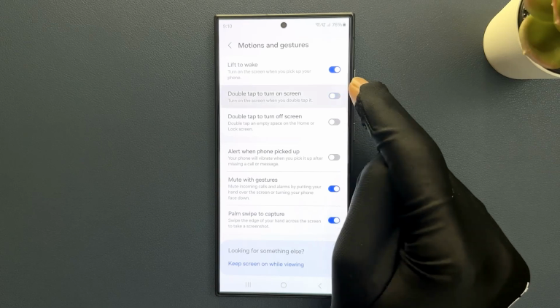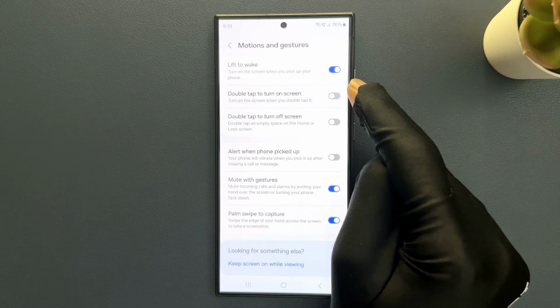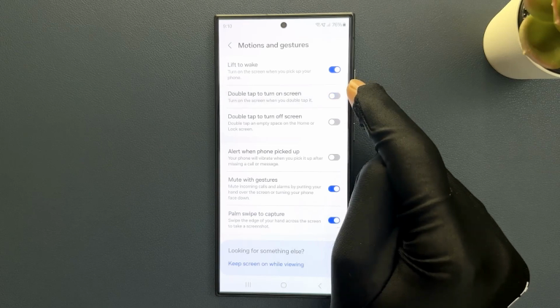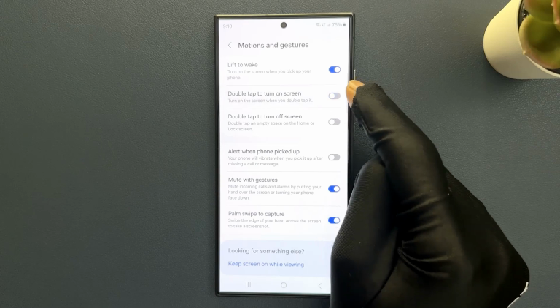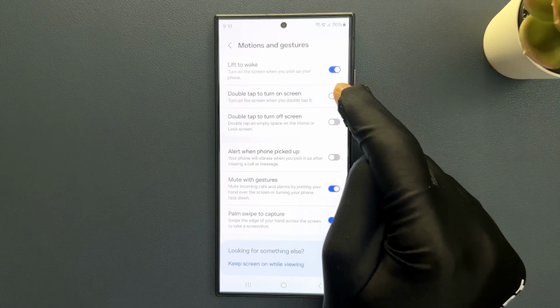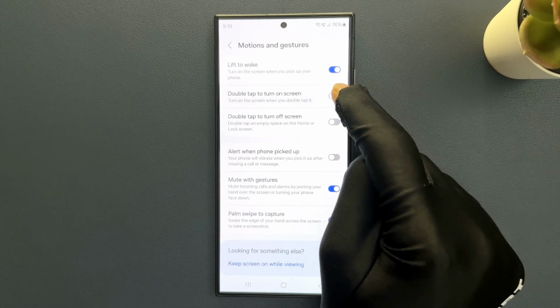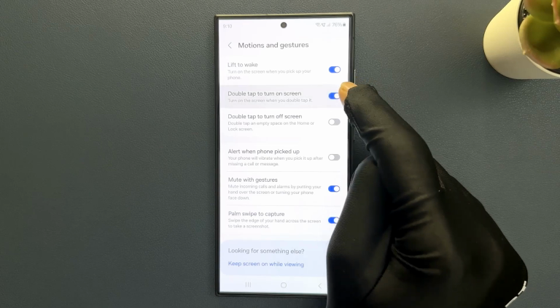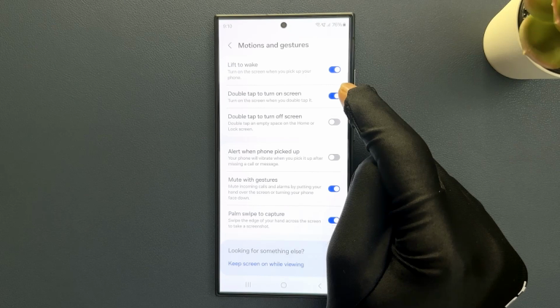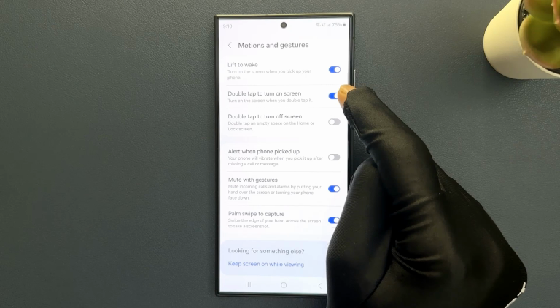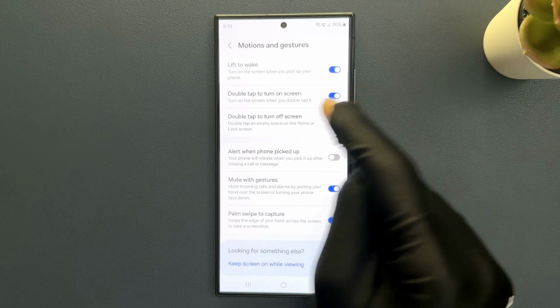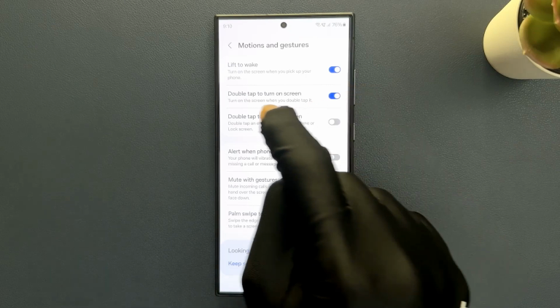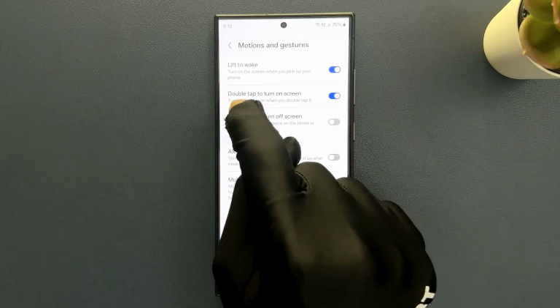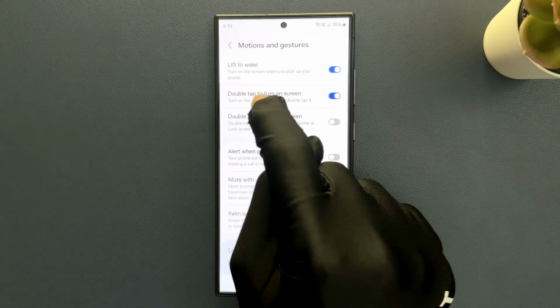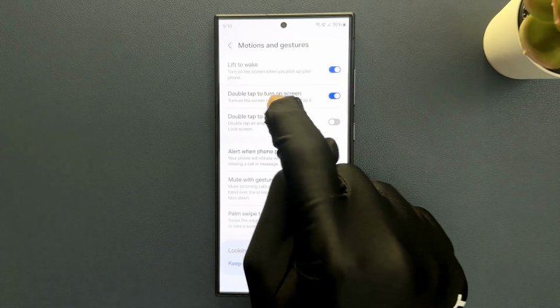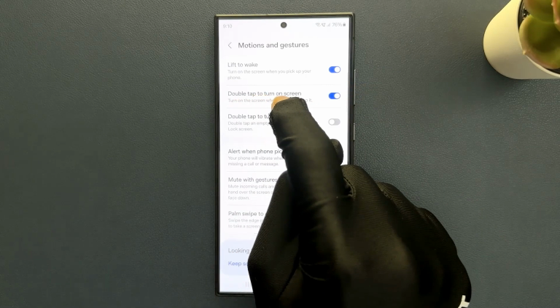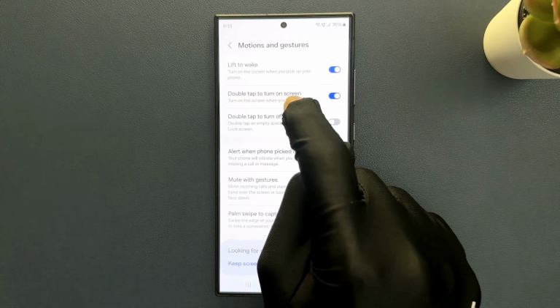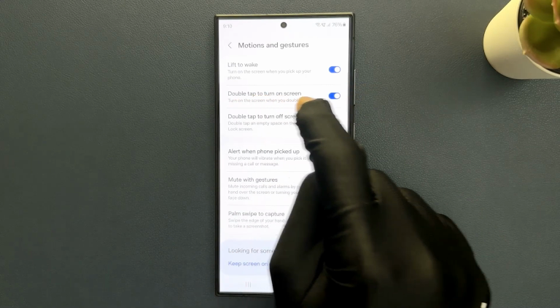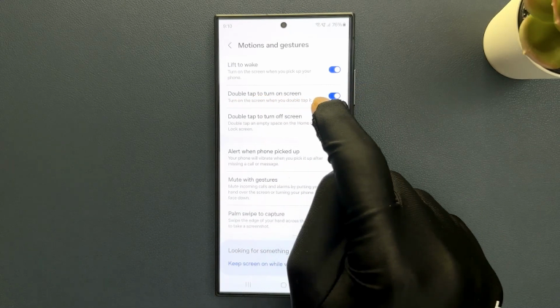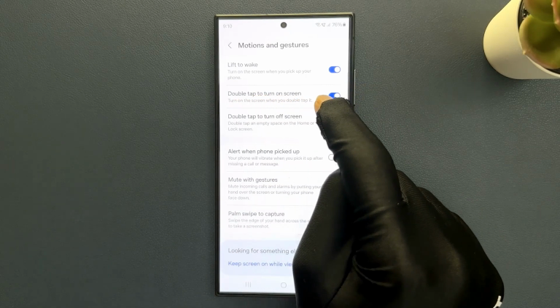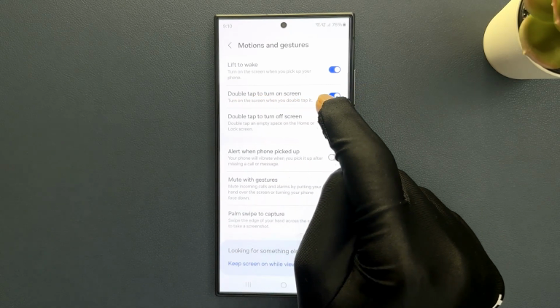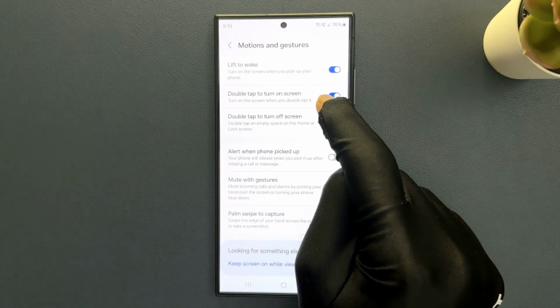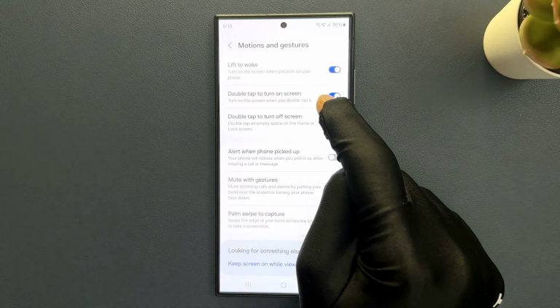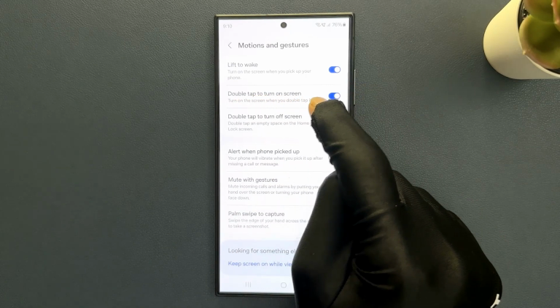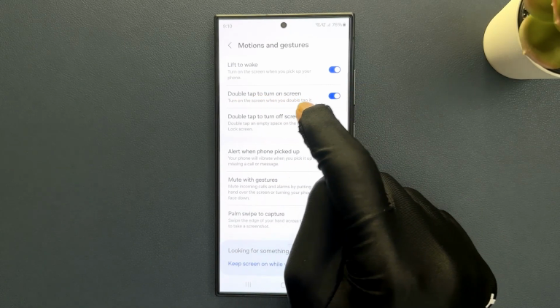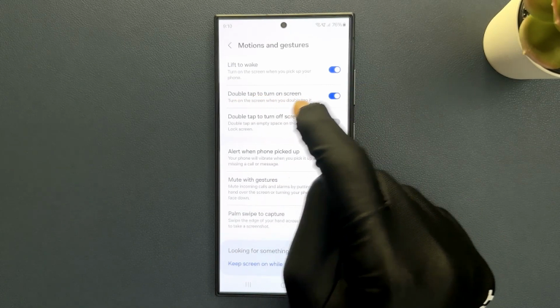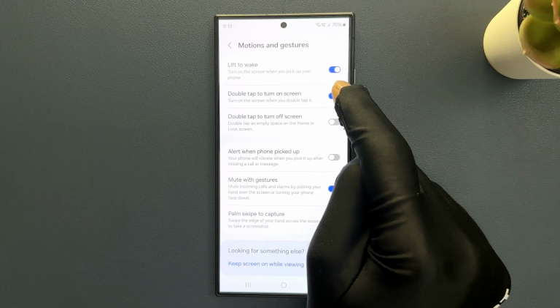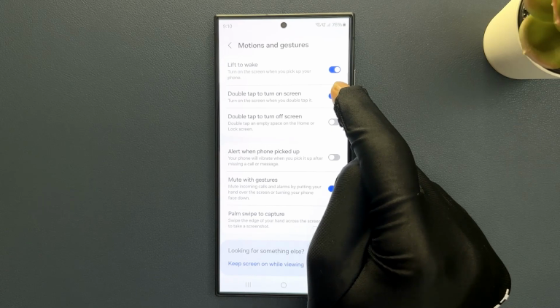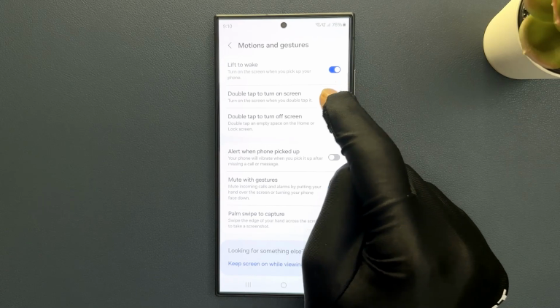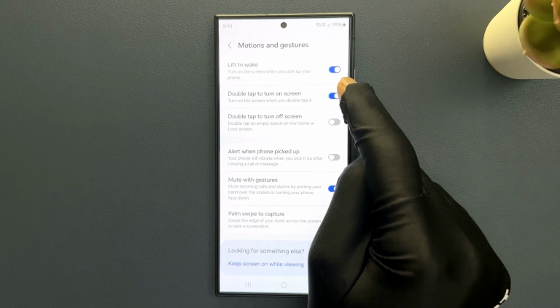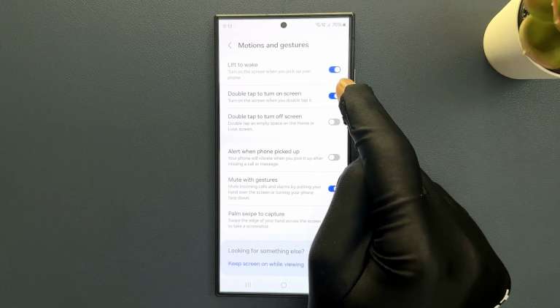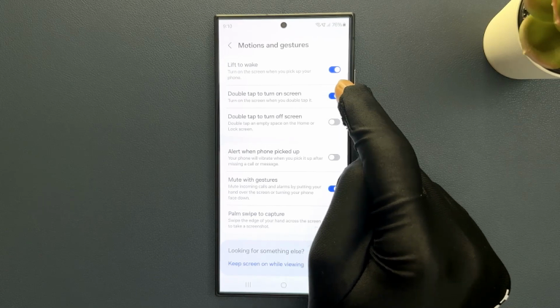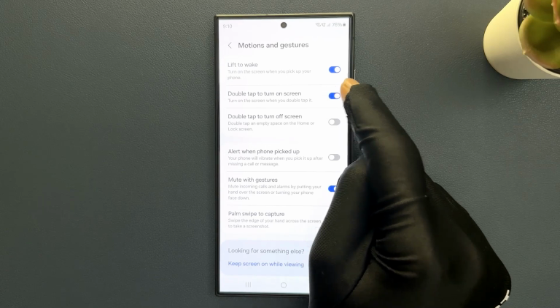So when this is enabled it will turn on the screen when you double tap it. Let's test out this feature real quick.